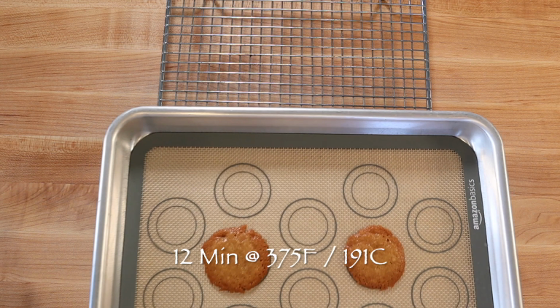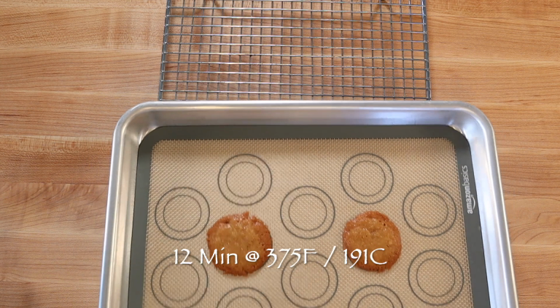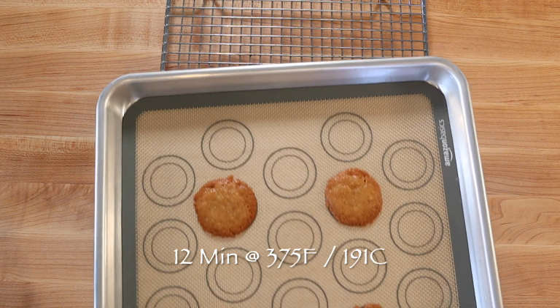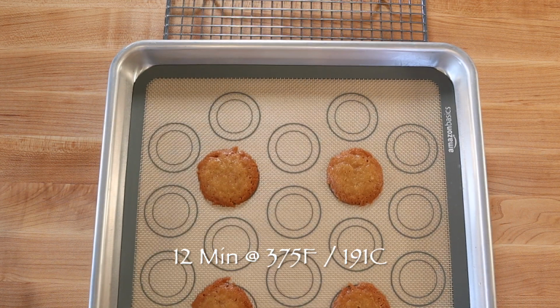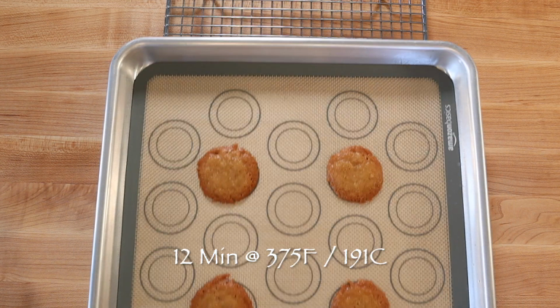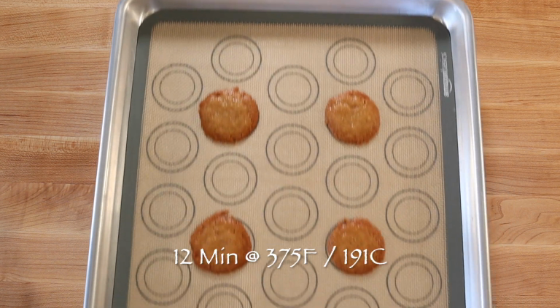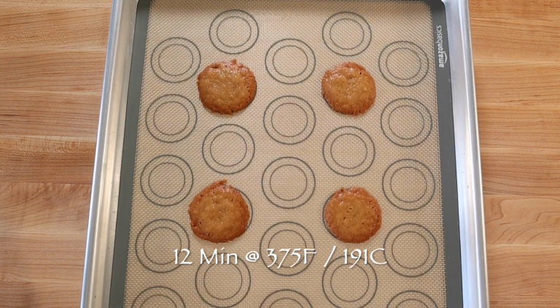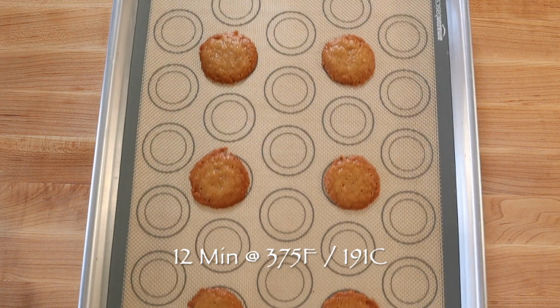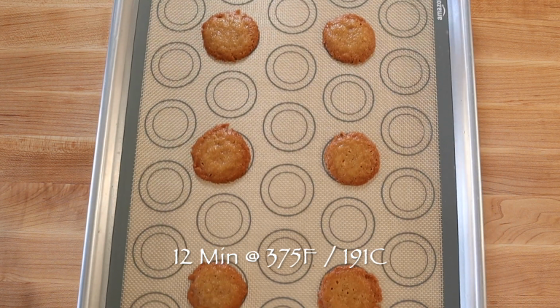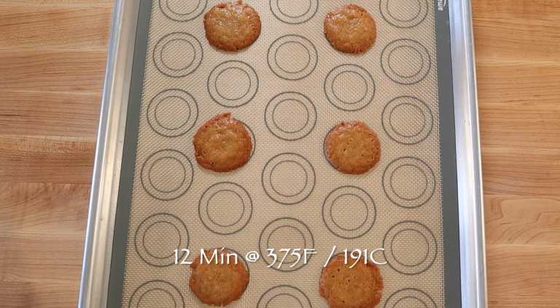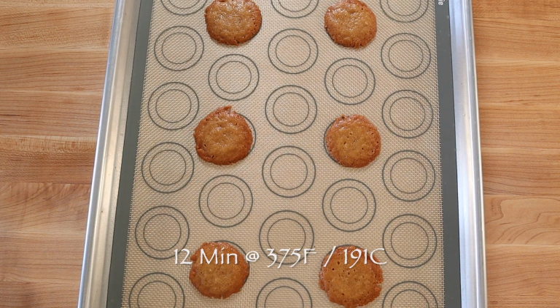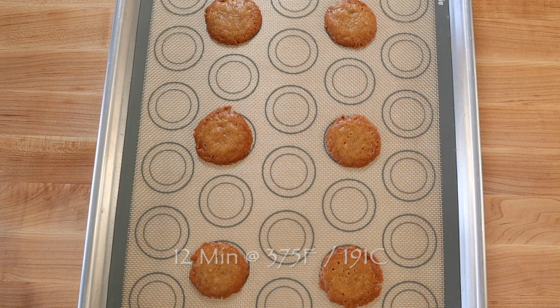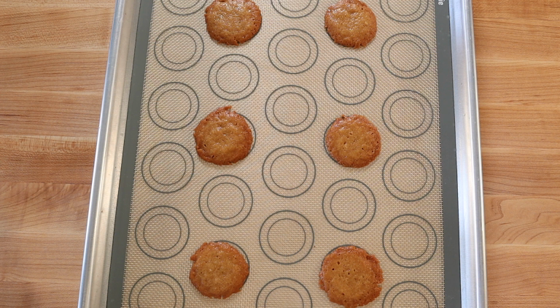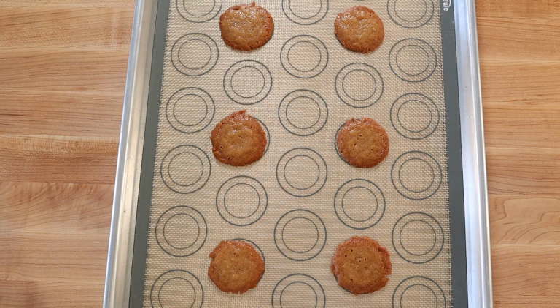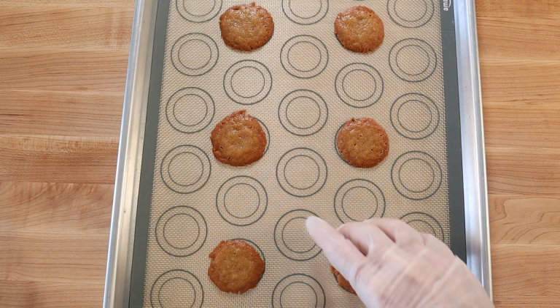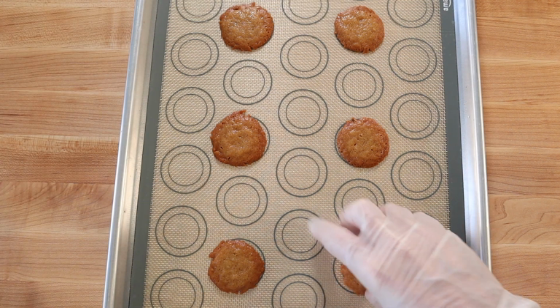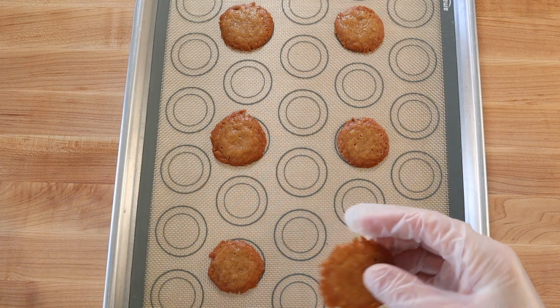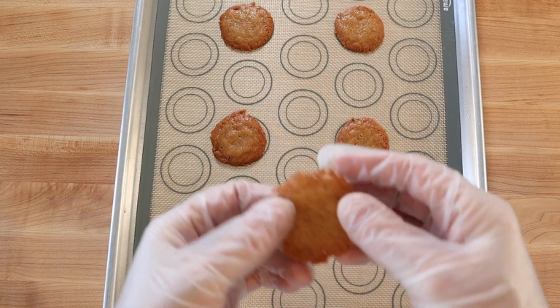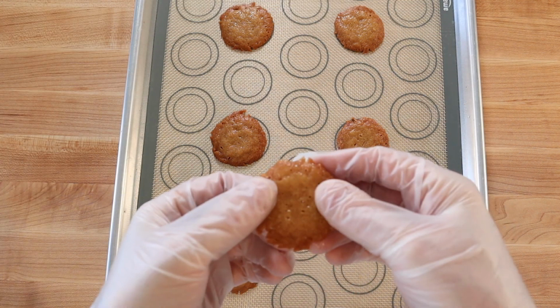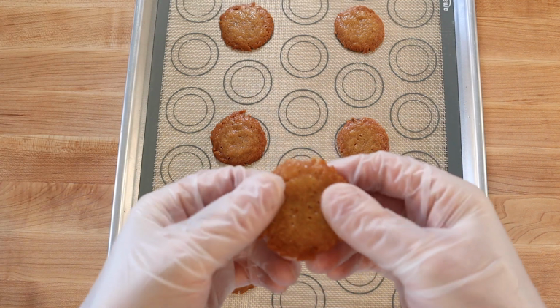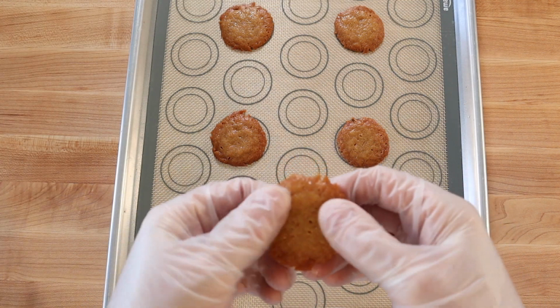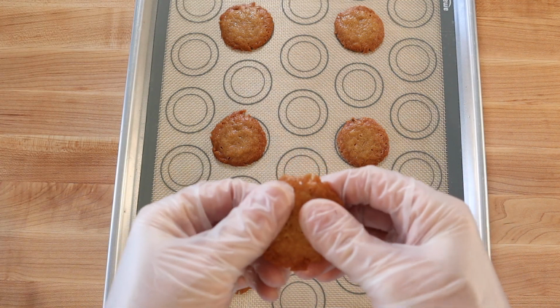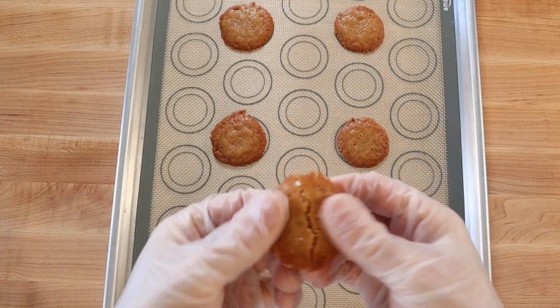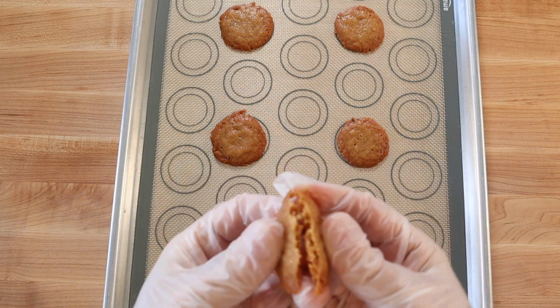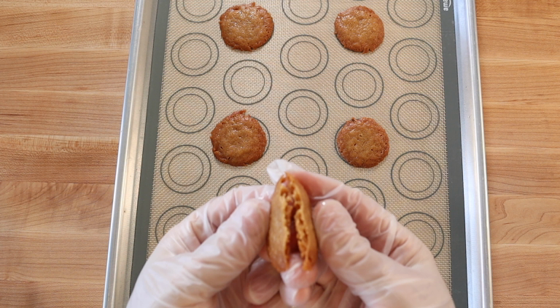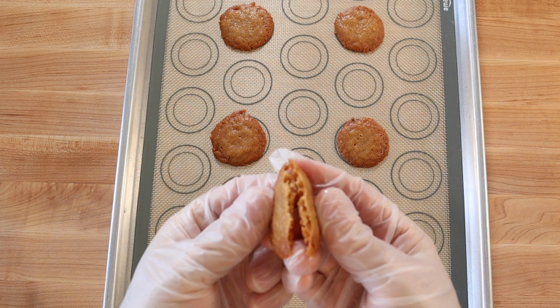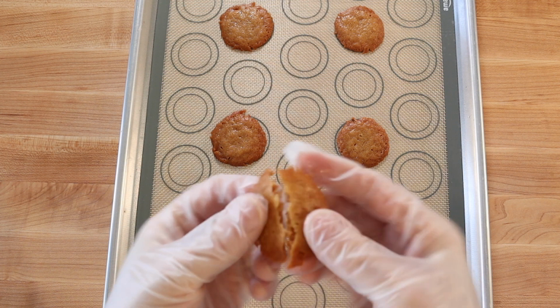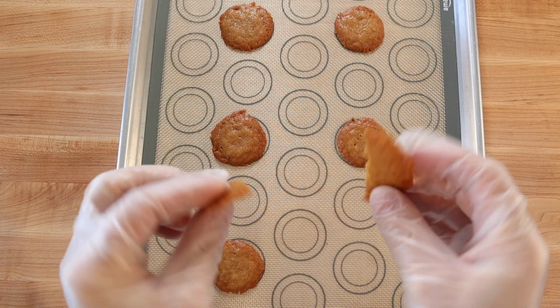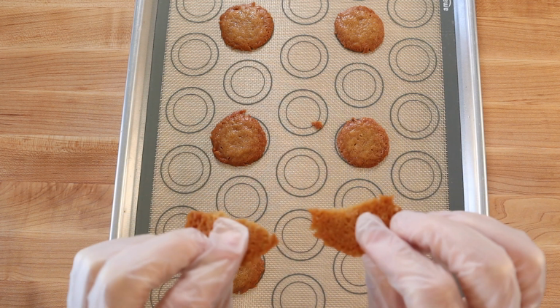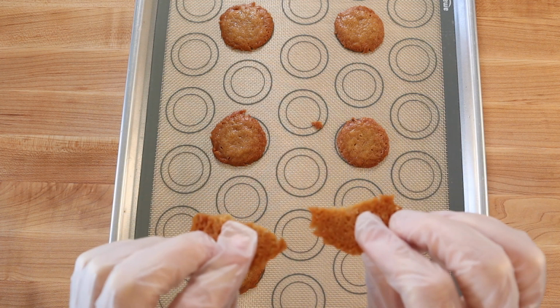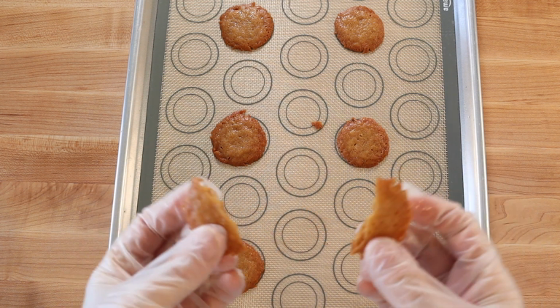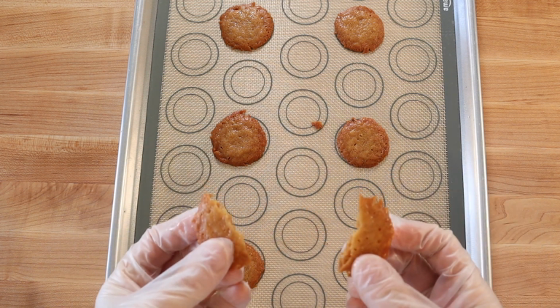Then bake at 375 degrees Fahrenheit or 191 degrees Celsius for about 12 minutes, or until the cookies have spread out, are nicely browned, and cooked through. Stored in an airtight container, the cookies will last several days.